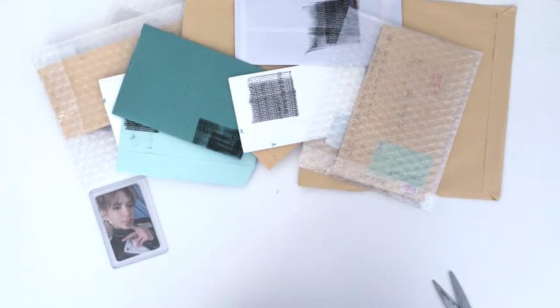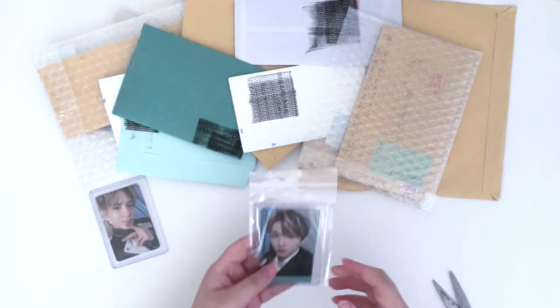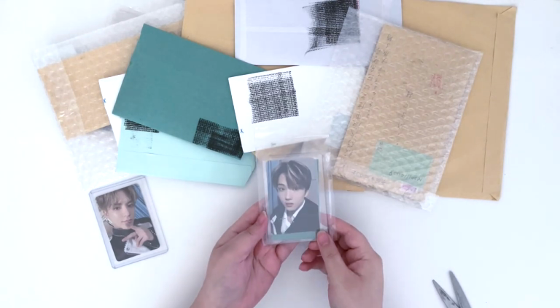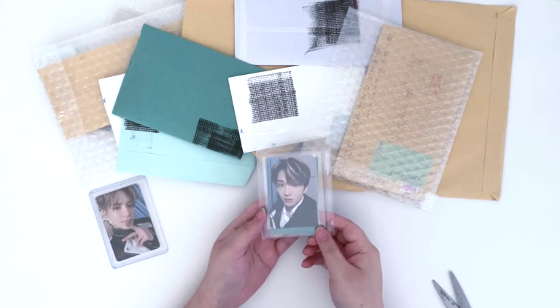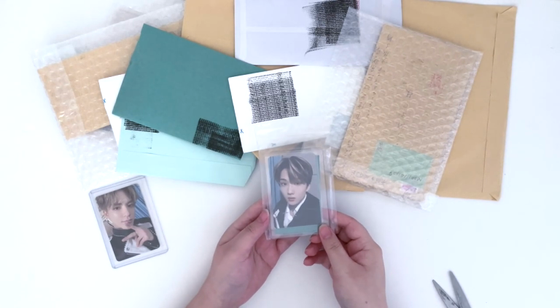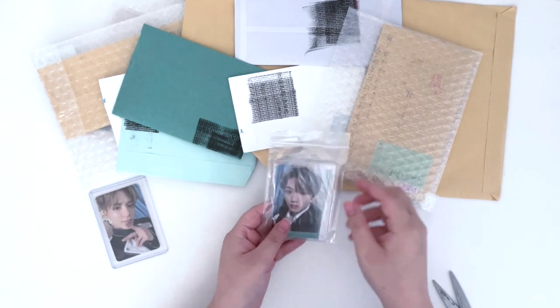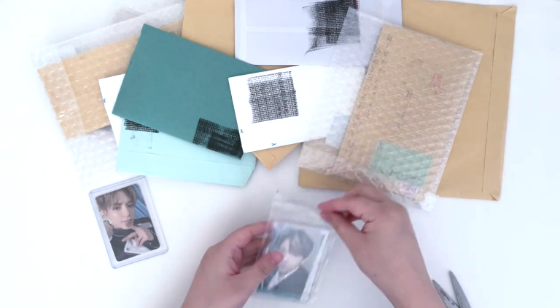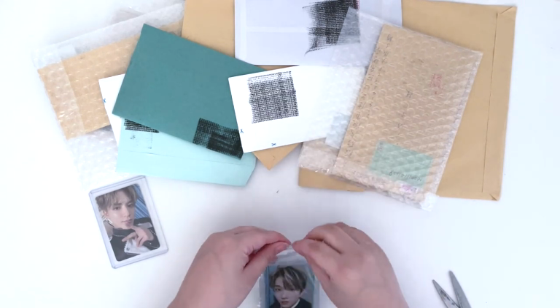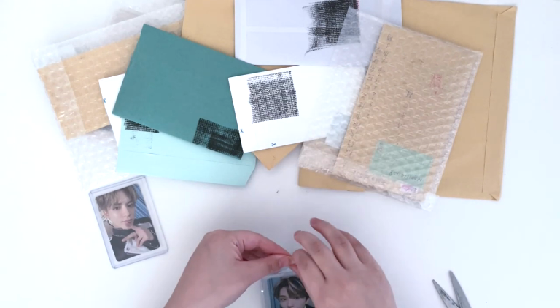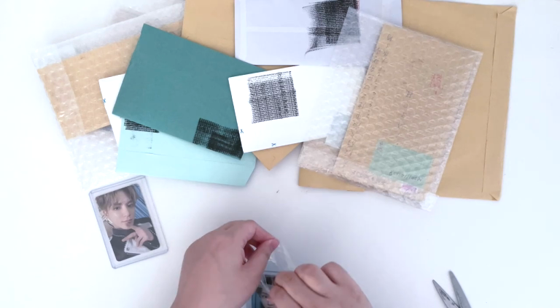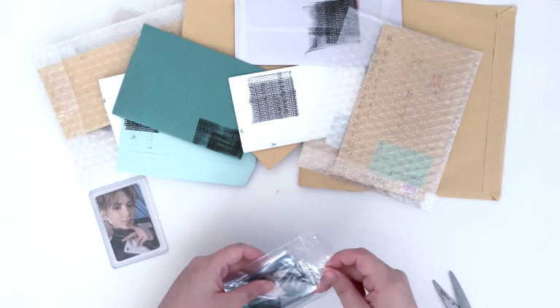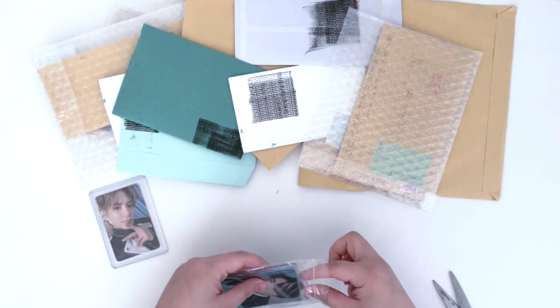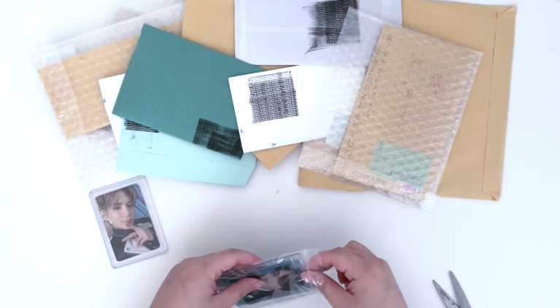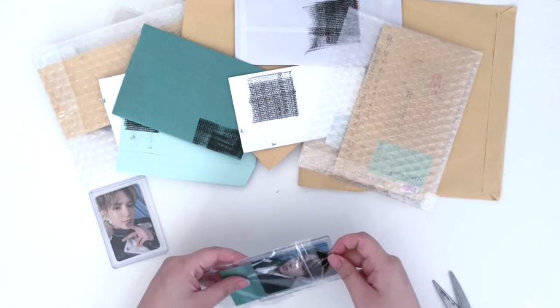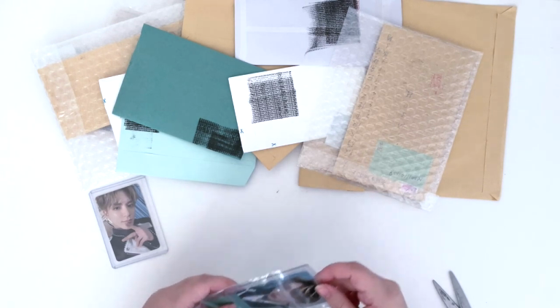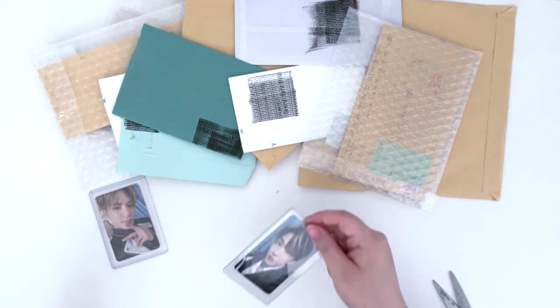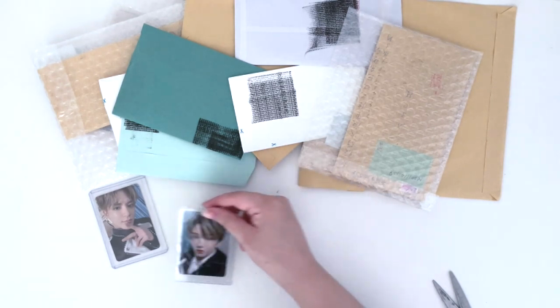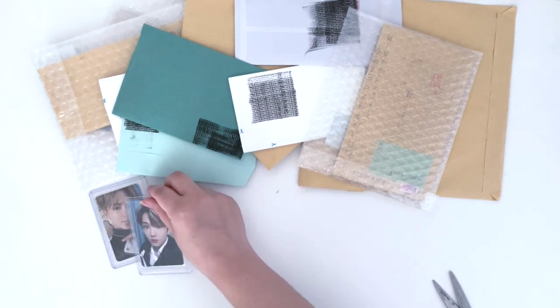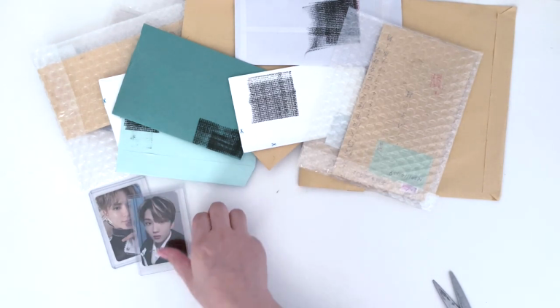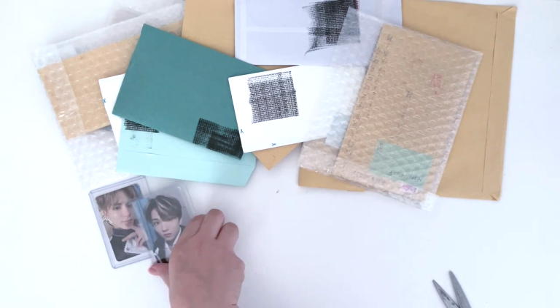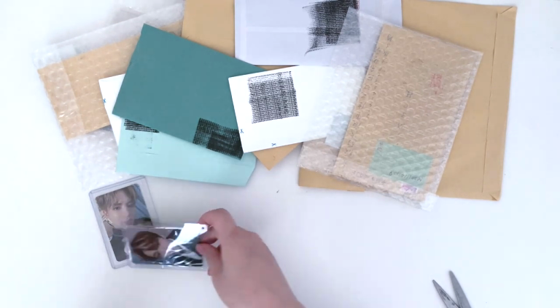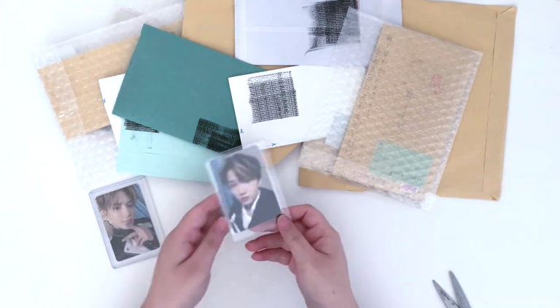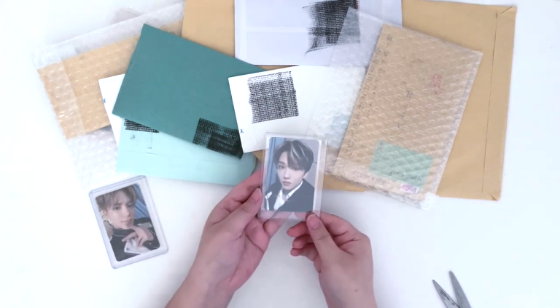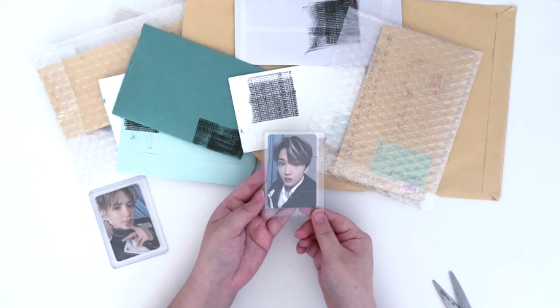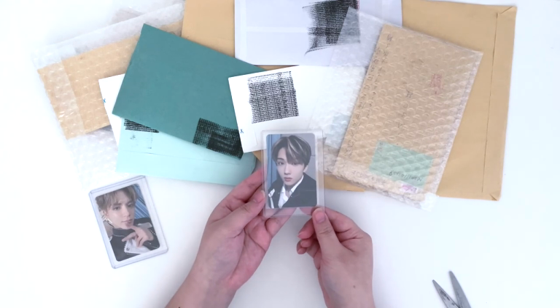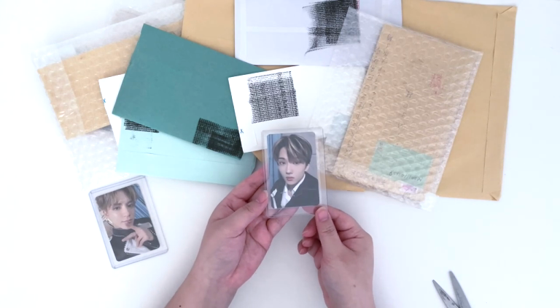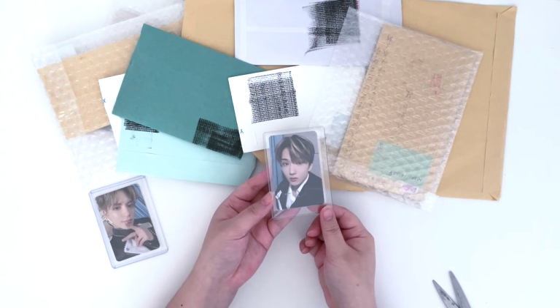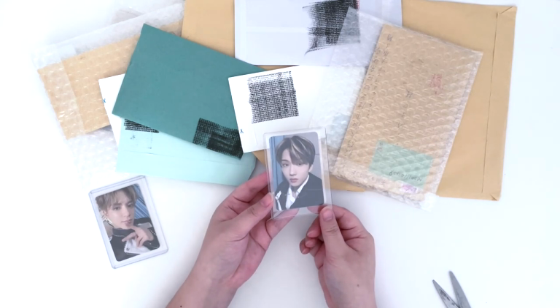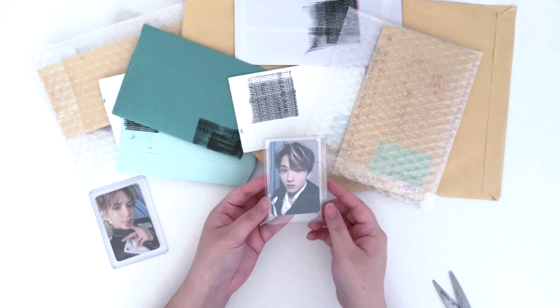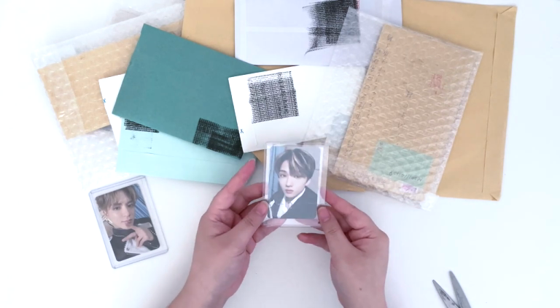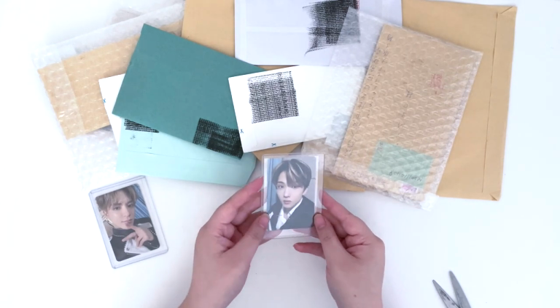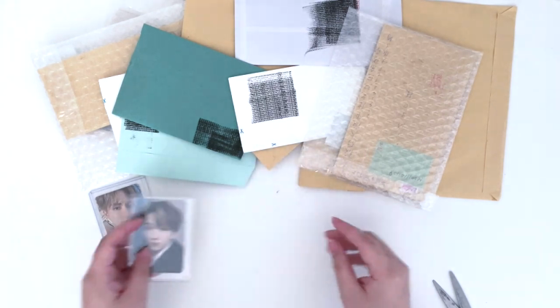Next card we have Jisung's brochure. Like I said, I was planning on collecting it but now I'm not so sure anymore. But here he is — super cute.